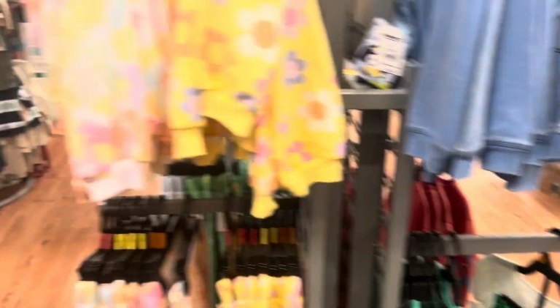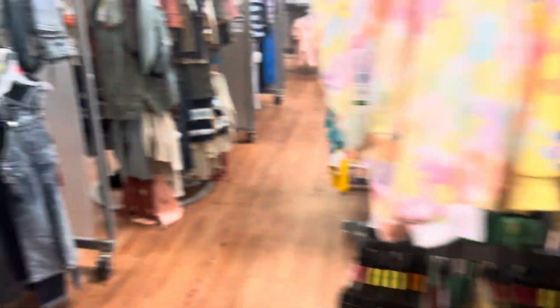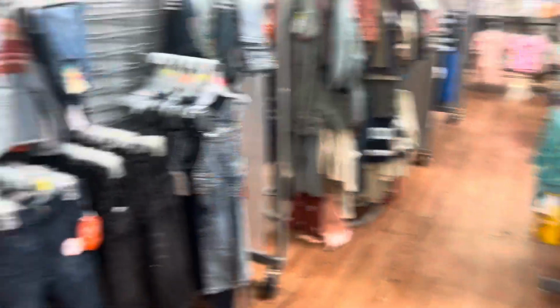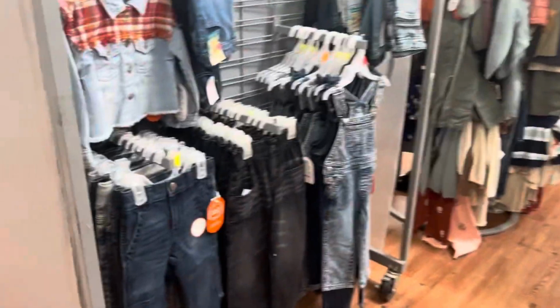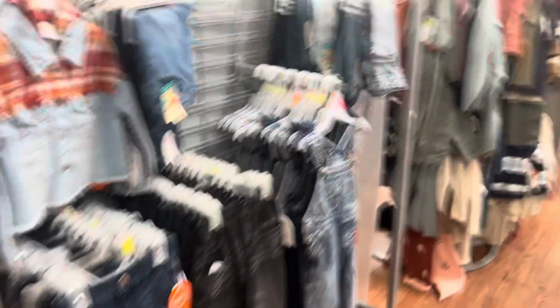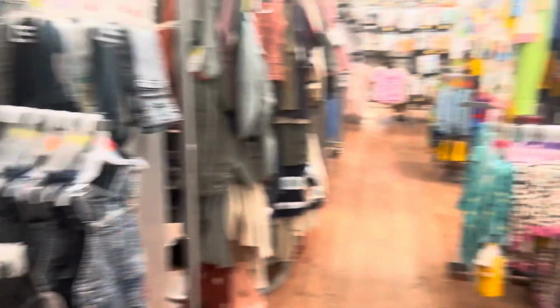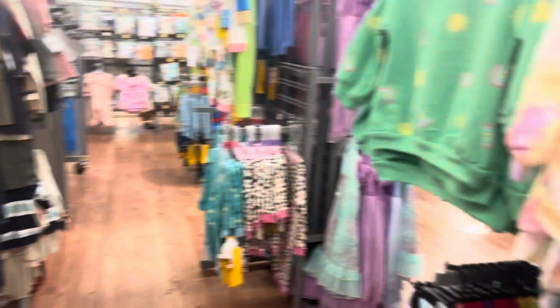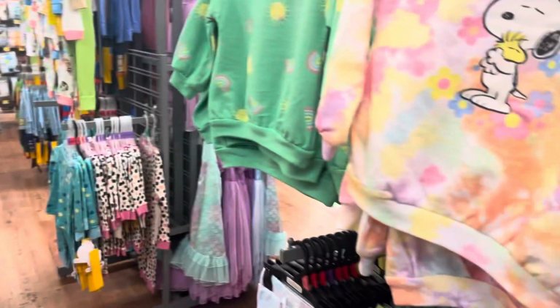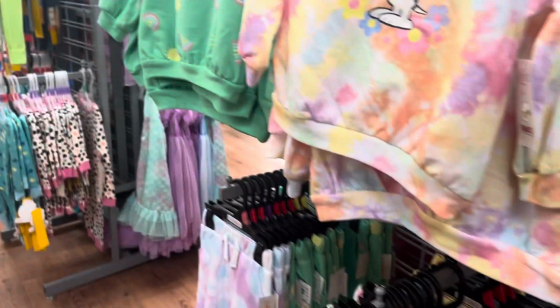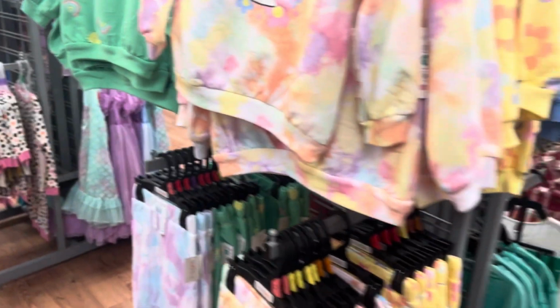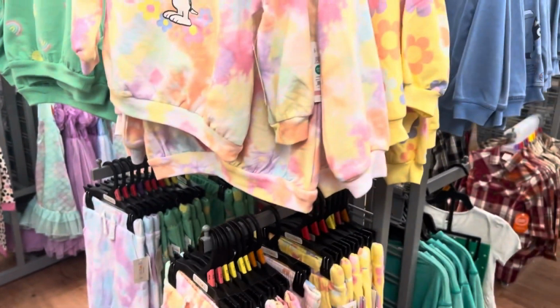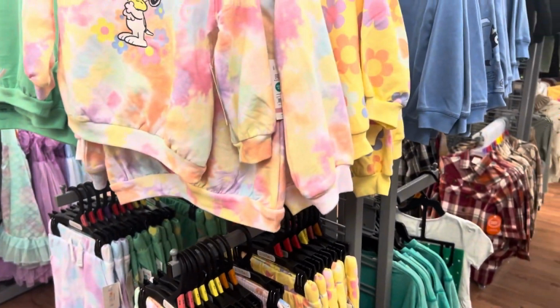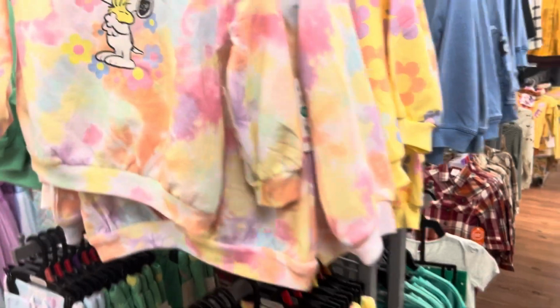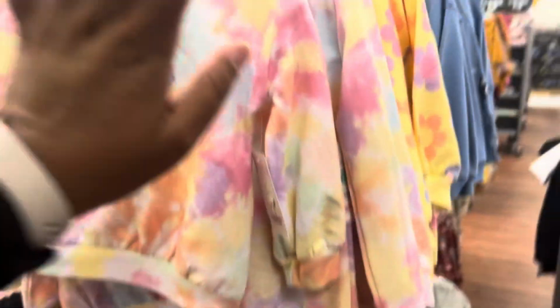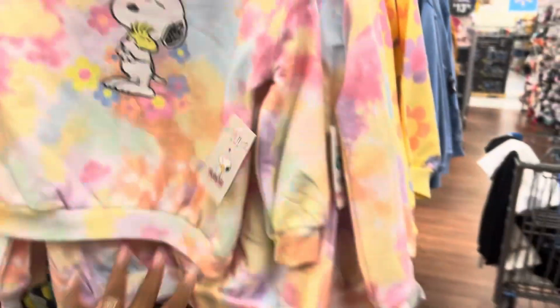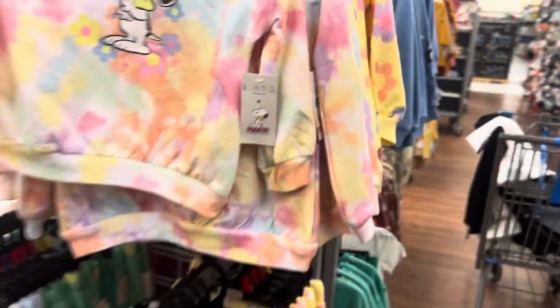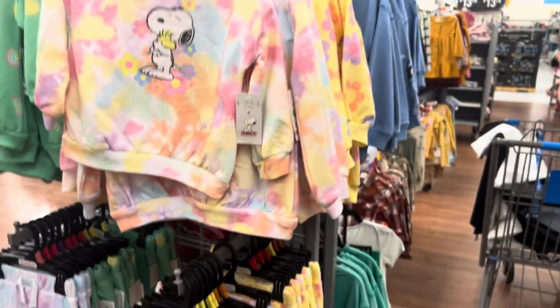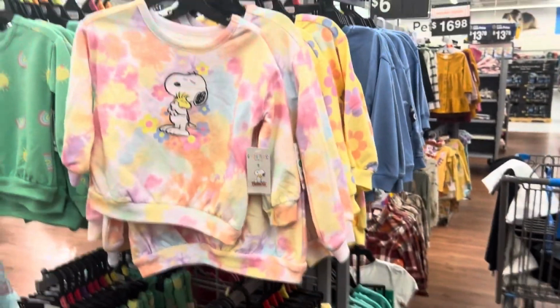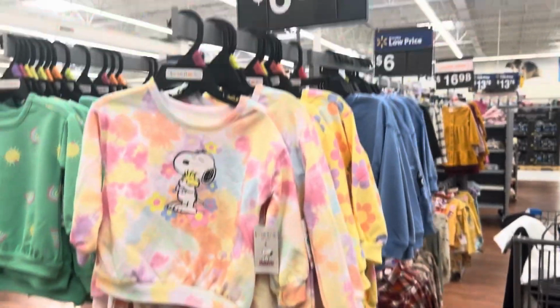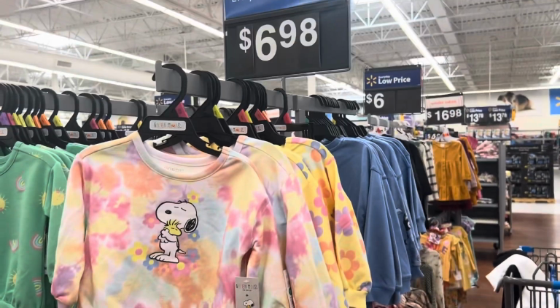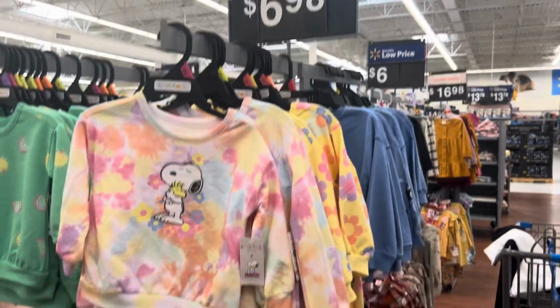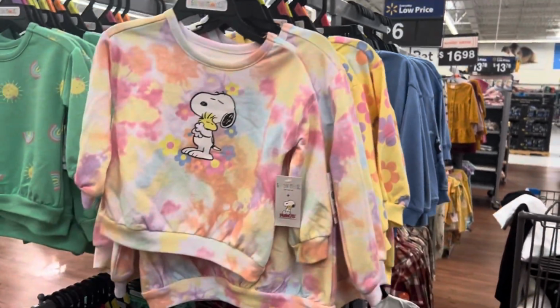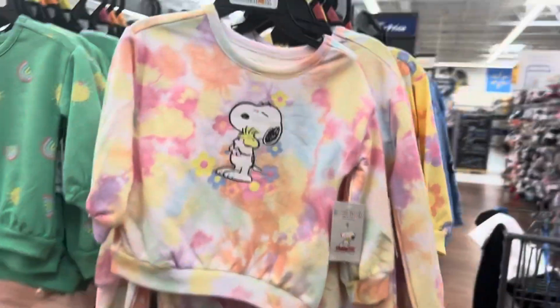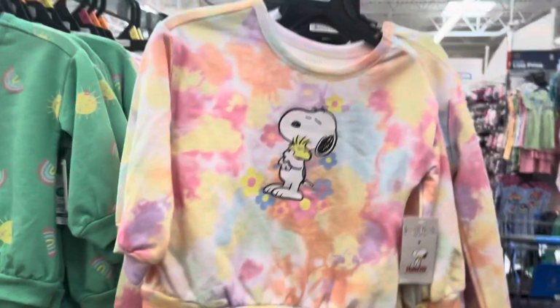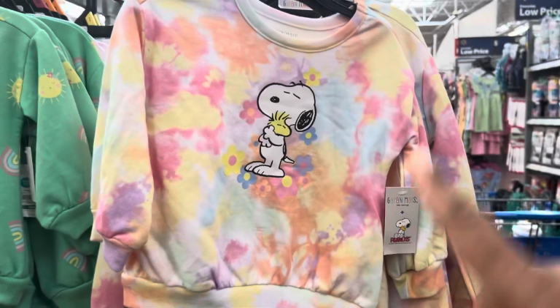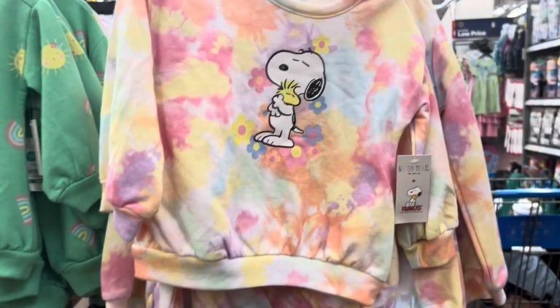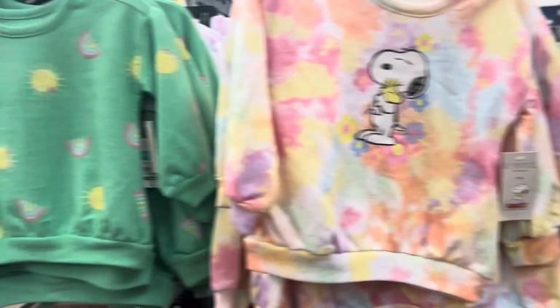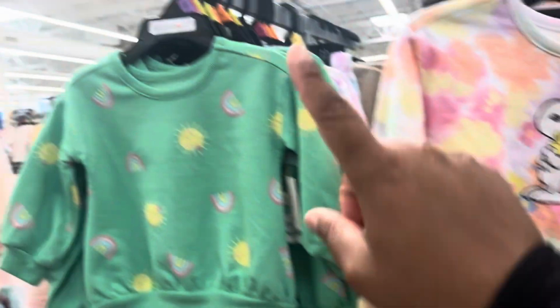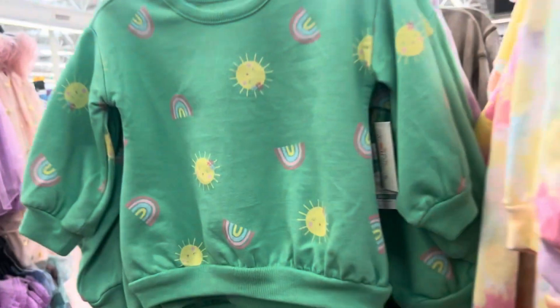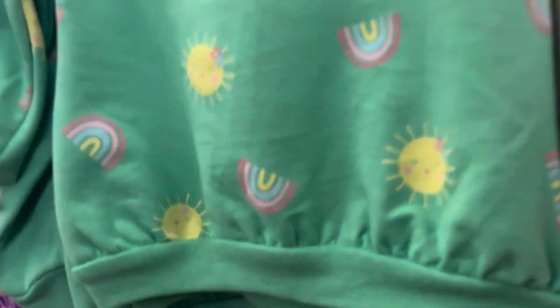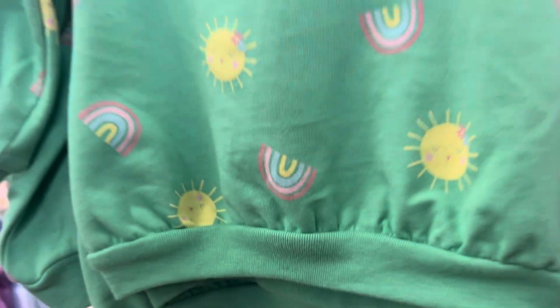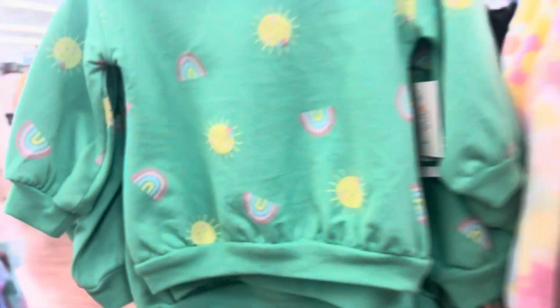Okay so we're in the baby section. I'm not gonna be over here too long because I'm already running out of time. But we have these sets — you can get these for $6.98. This one goes with that one, and this one goes with these pants here.